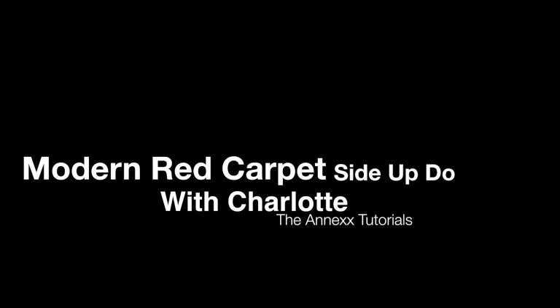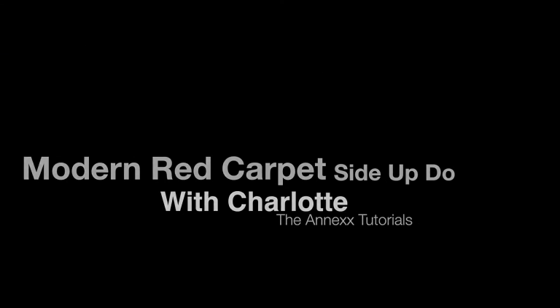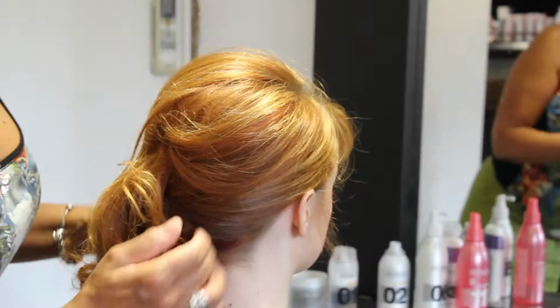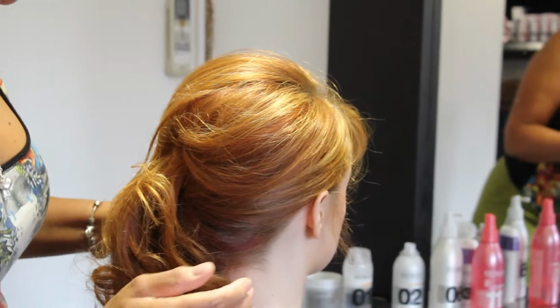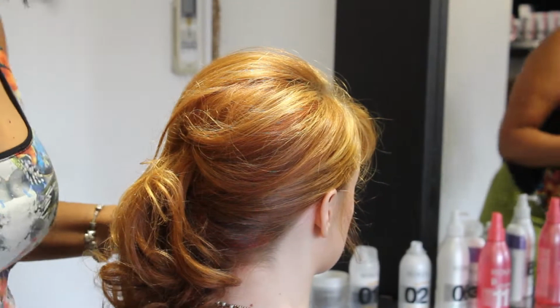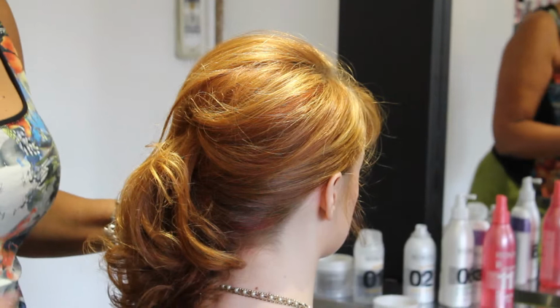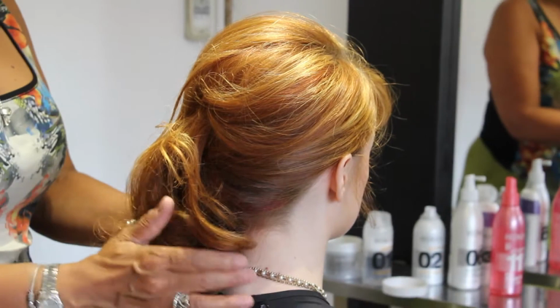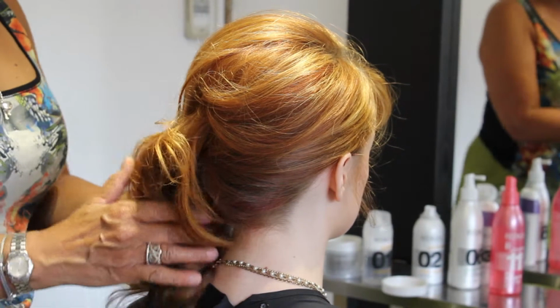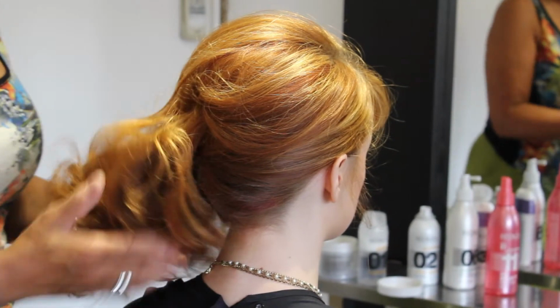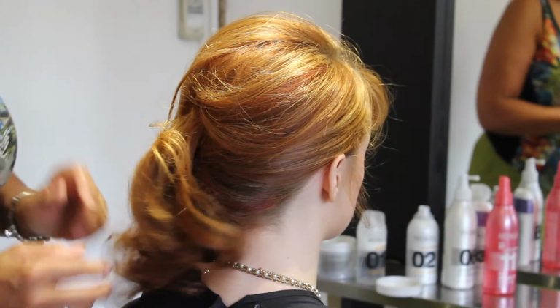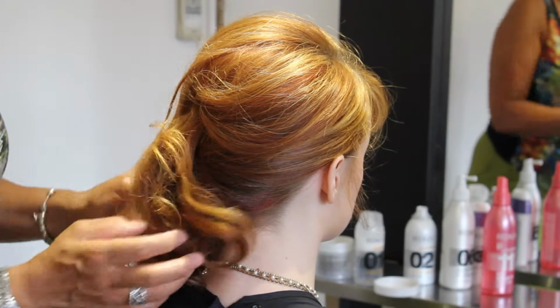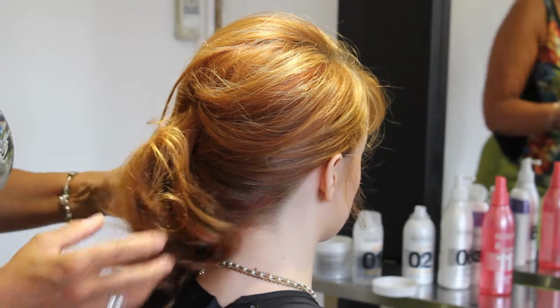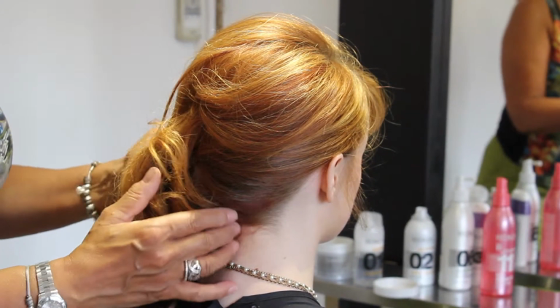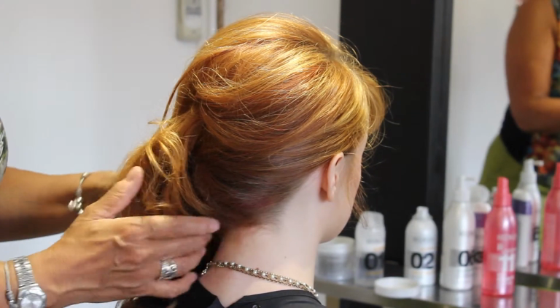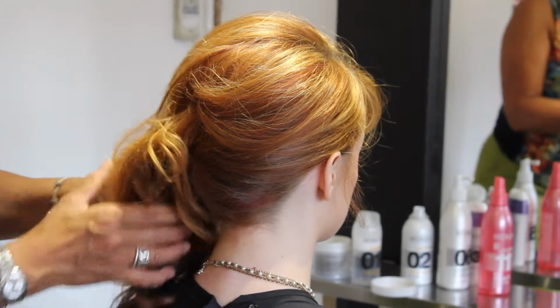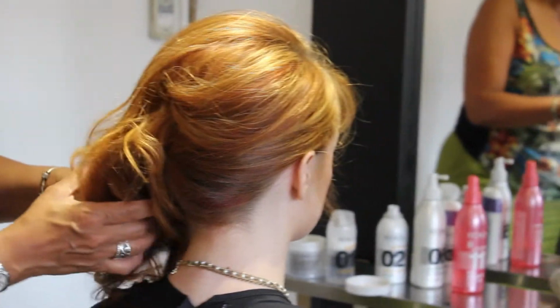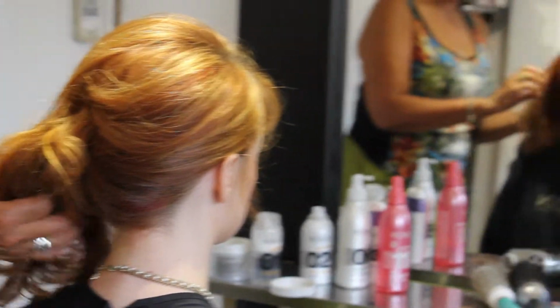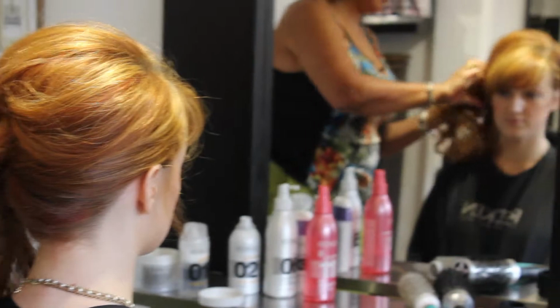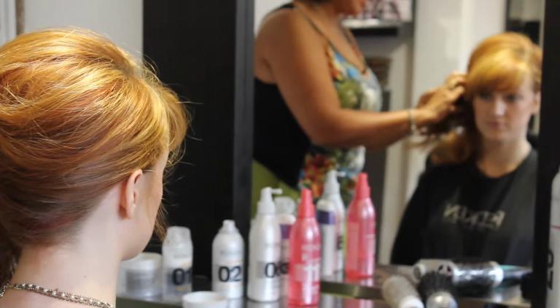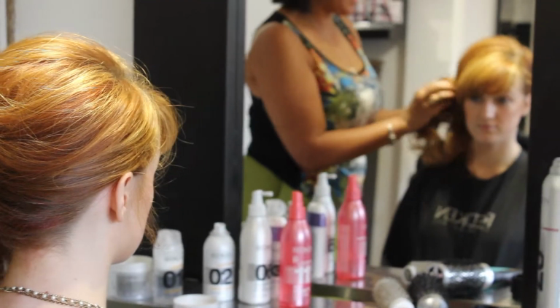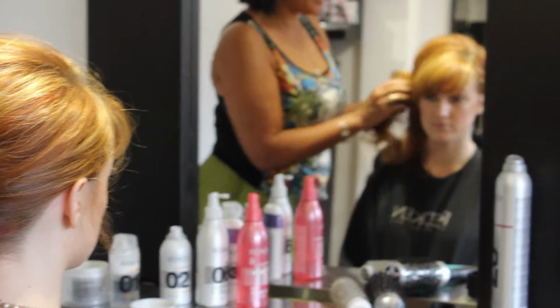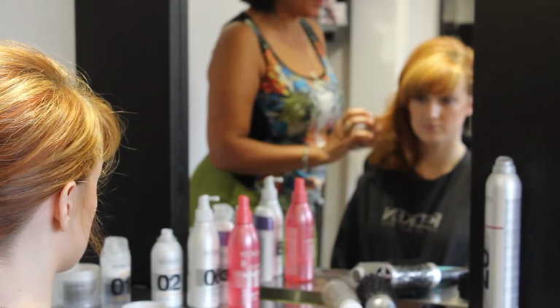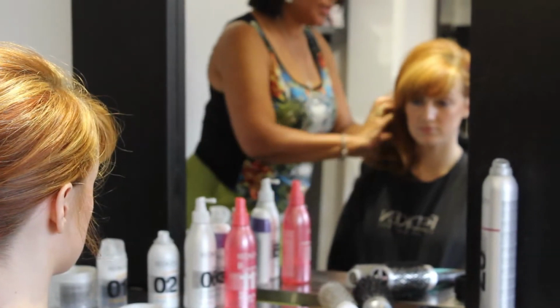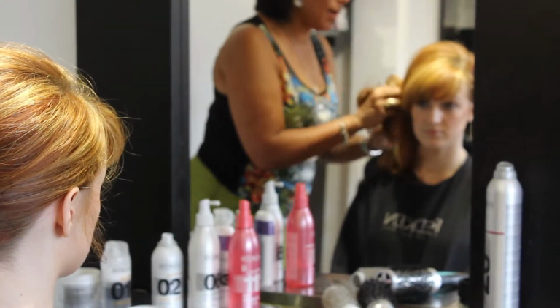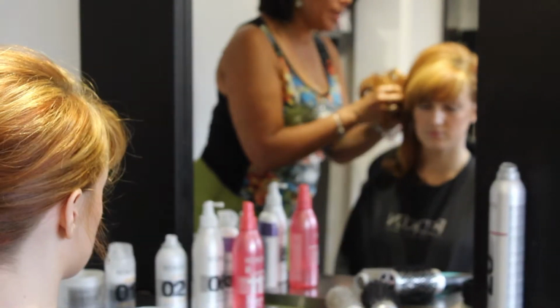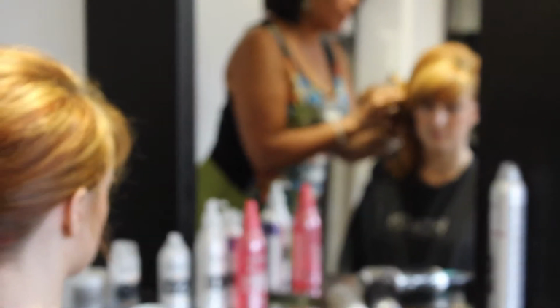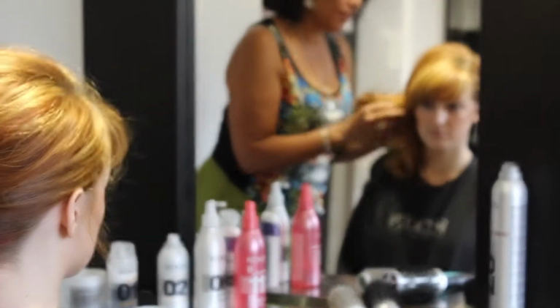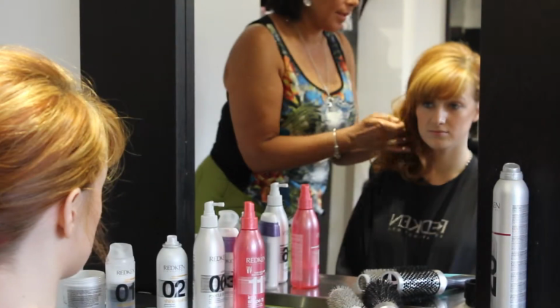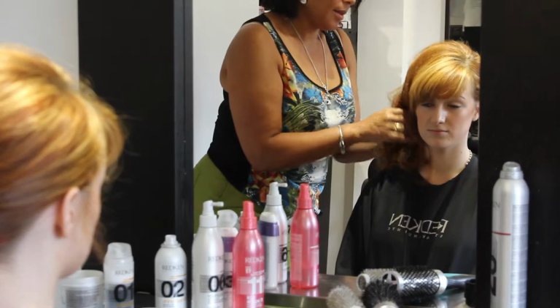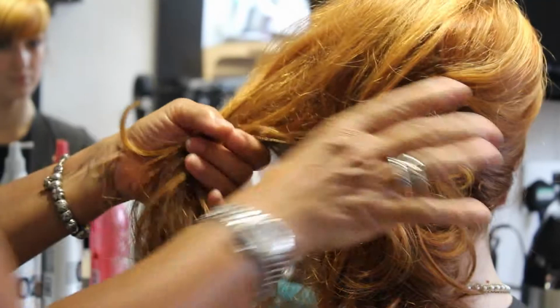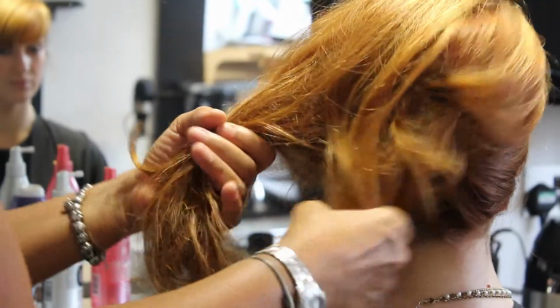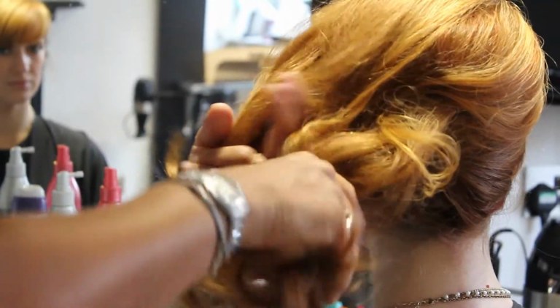We're with Charlotte from the Annex and she's going to show us how to create a messy side bun for the red carpet. The hair has been prepped by doing a bouncy blow dry from tutorial 1 and setting it in Velcro rollers from tutorial 2.